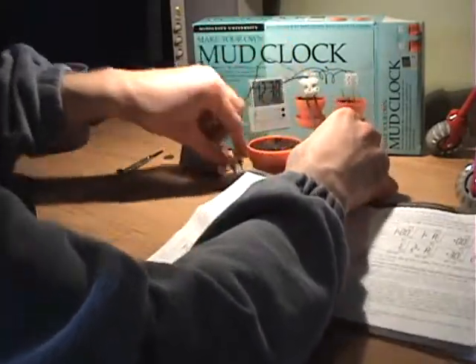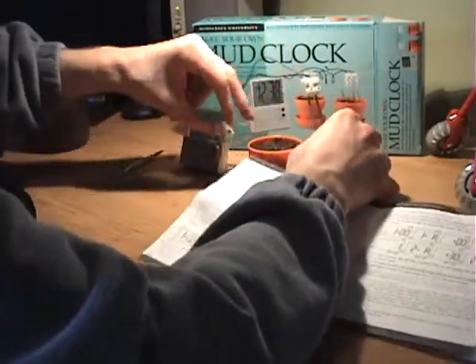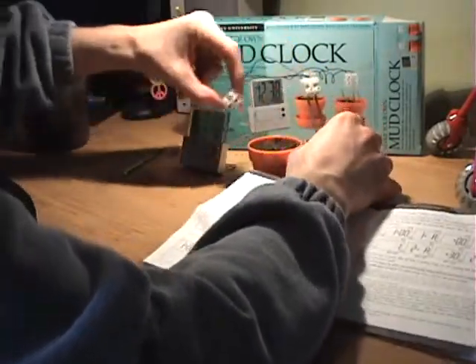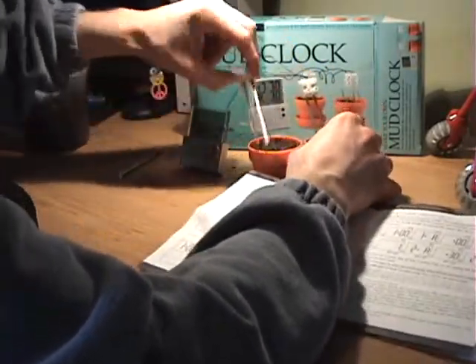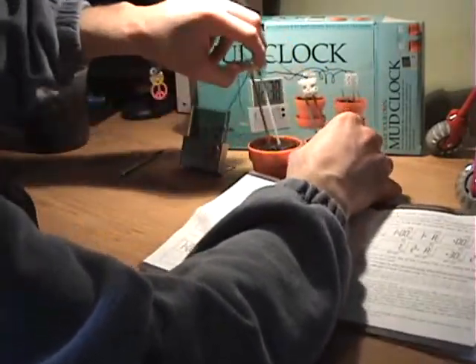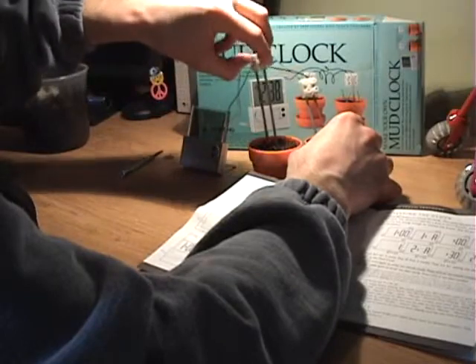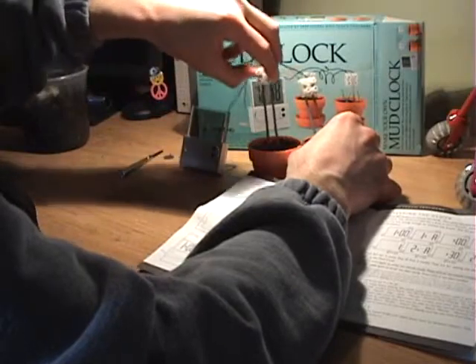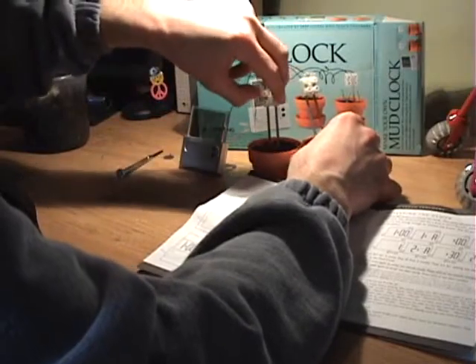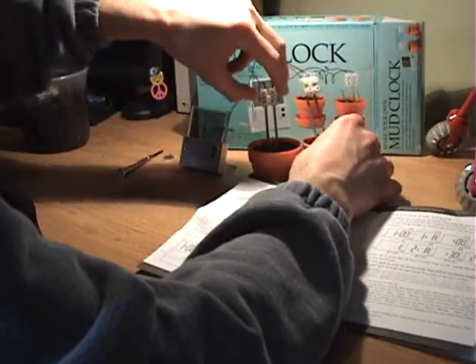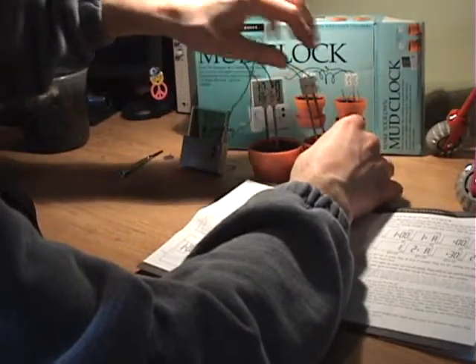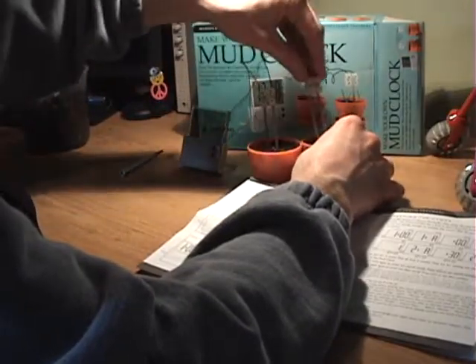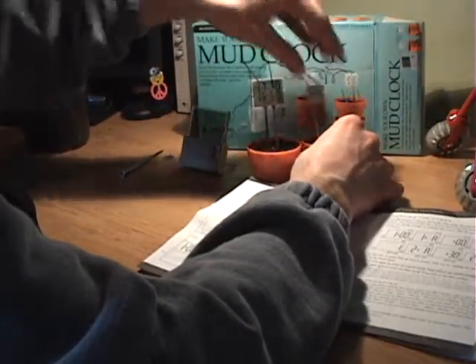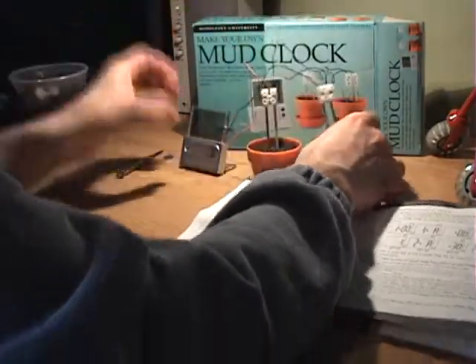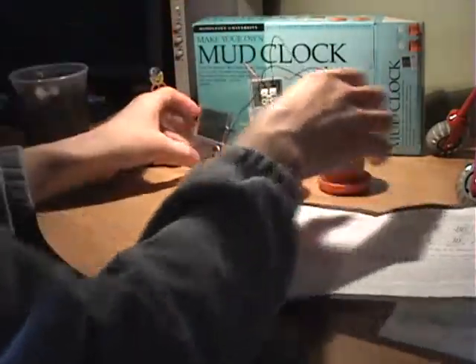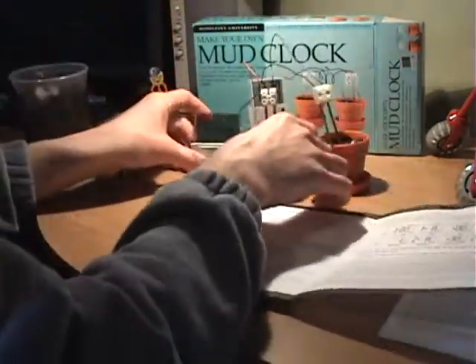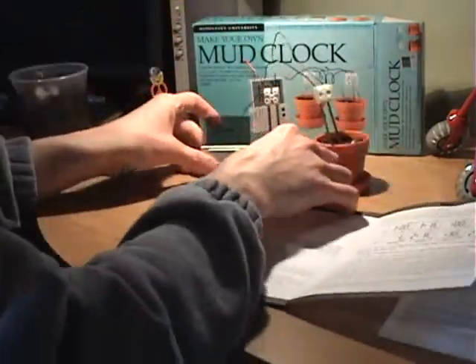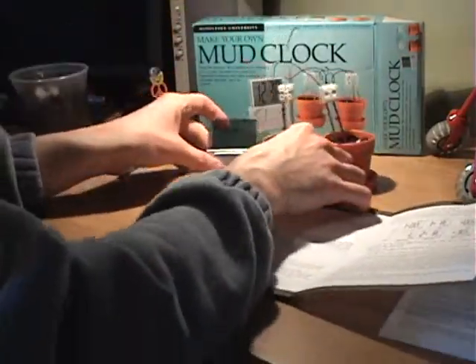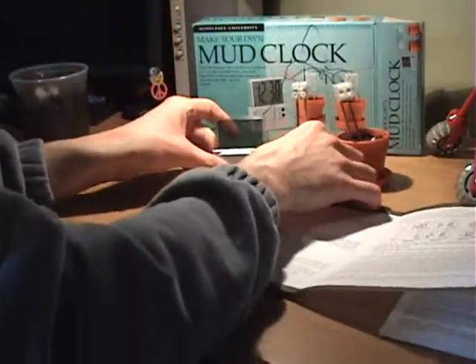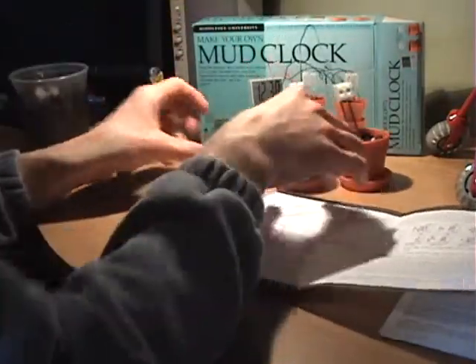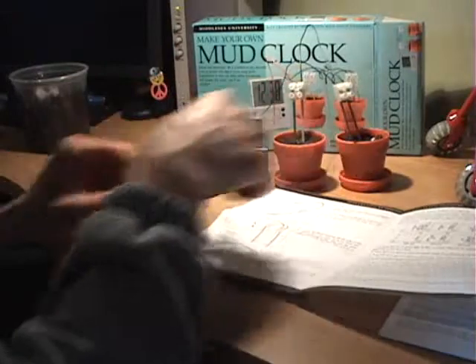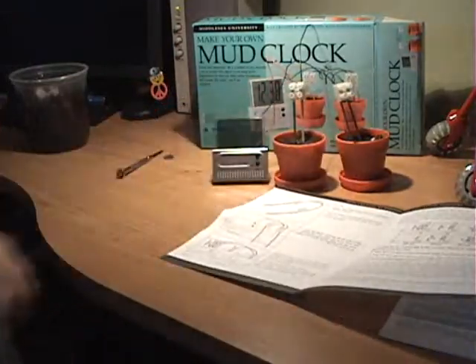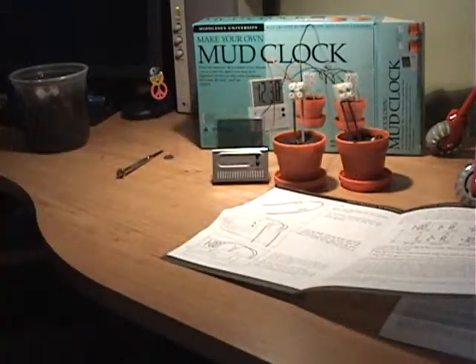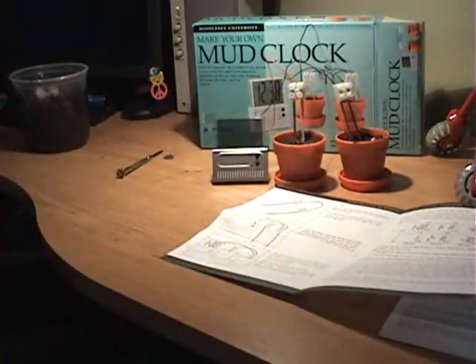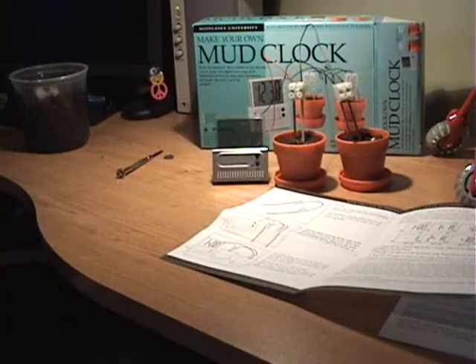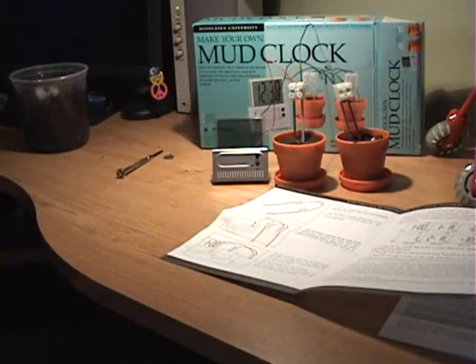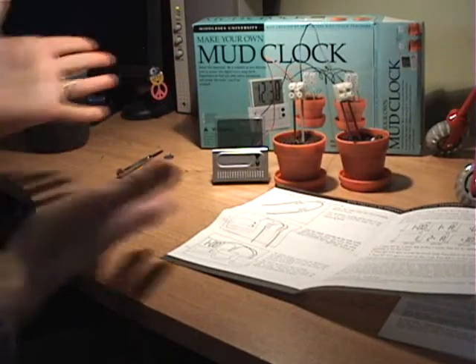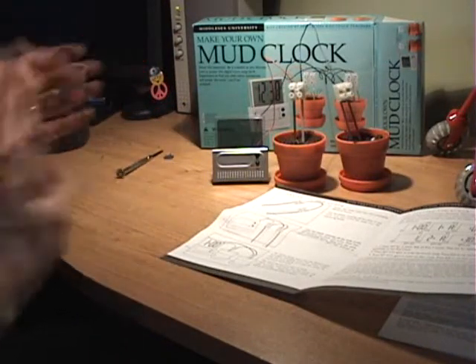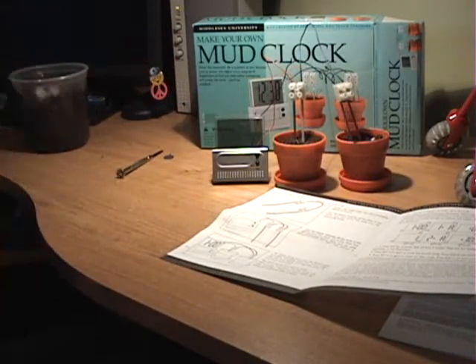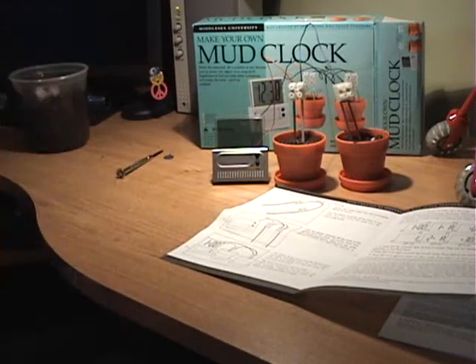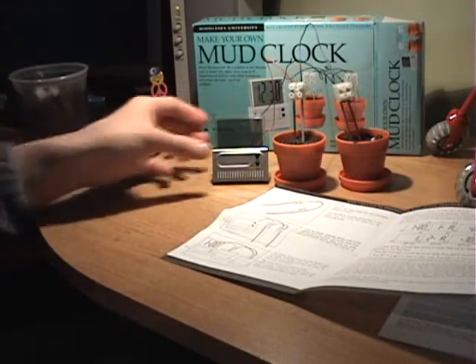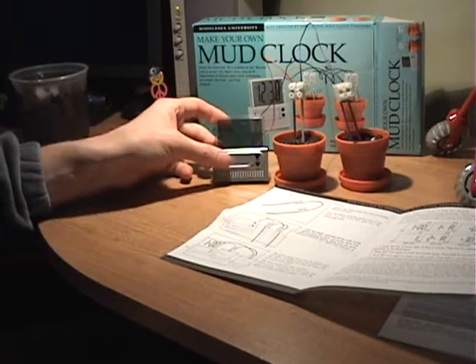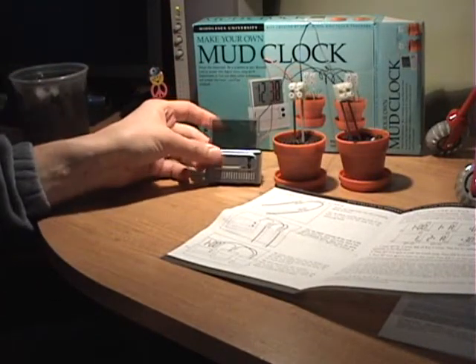Put one probe in one, put the other probe in the other one, and we should see something exciting happening. Check it out! There it is. Now you just have to set your clock.